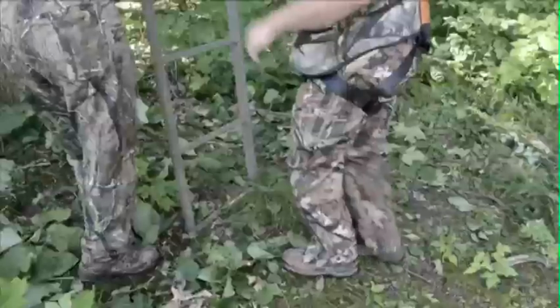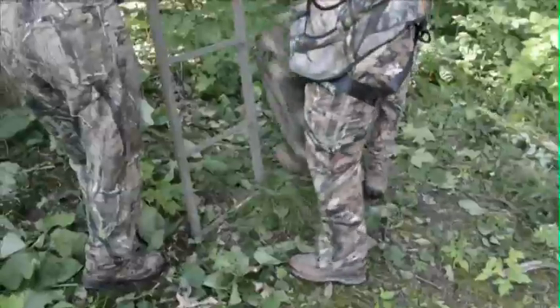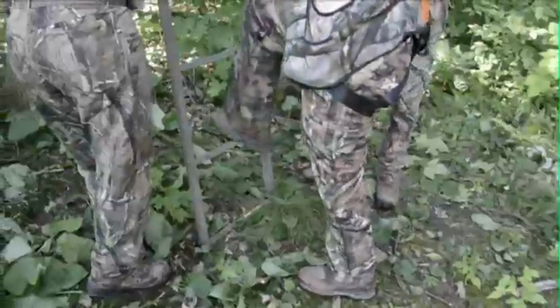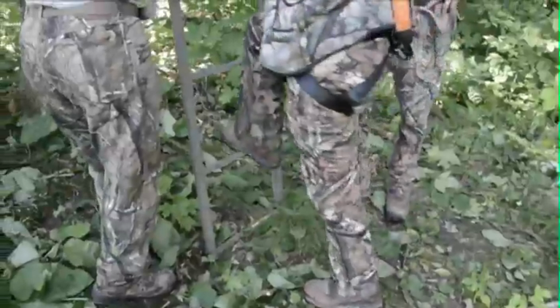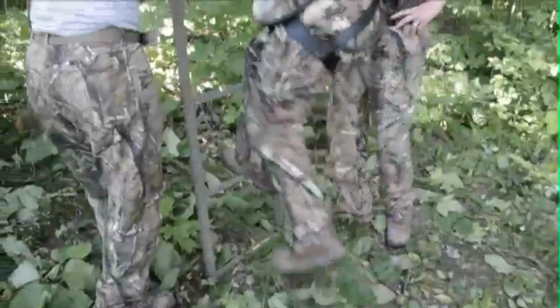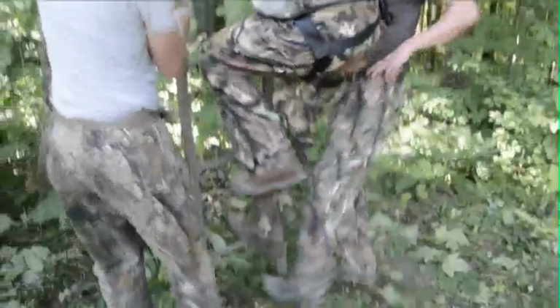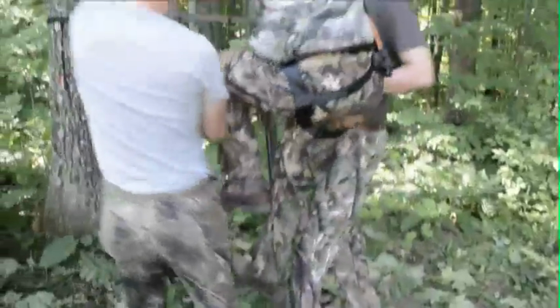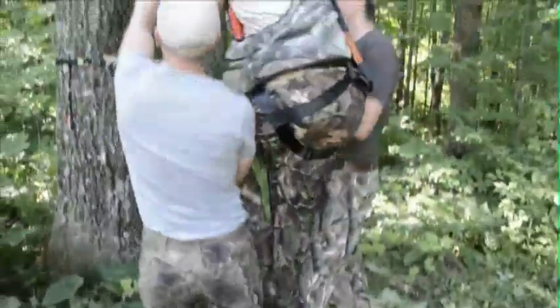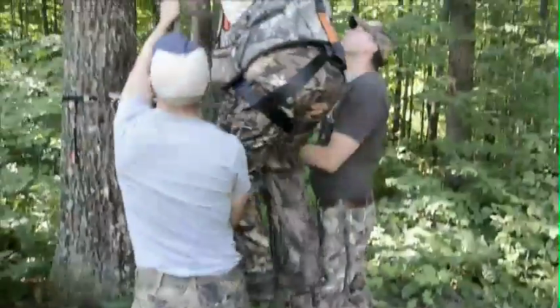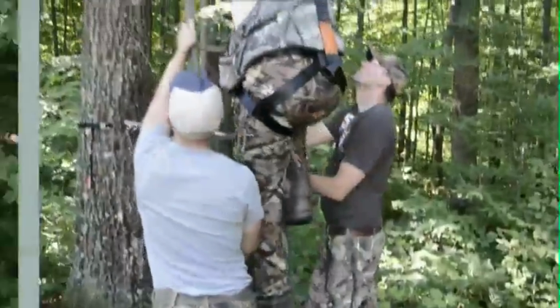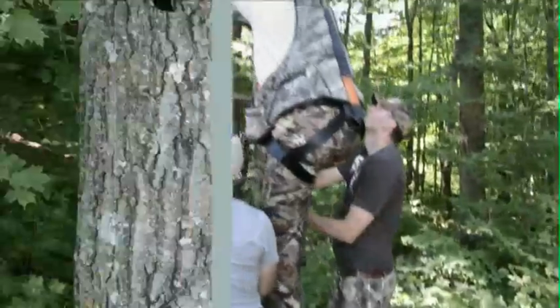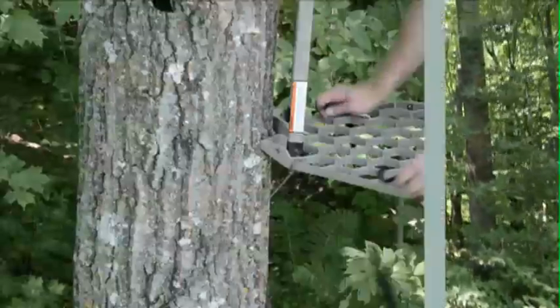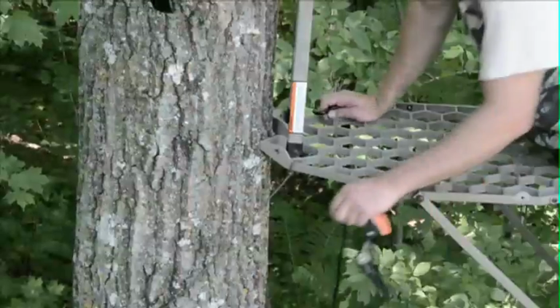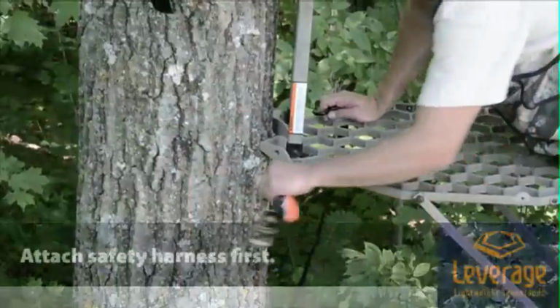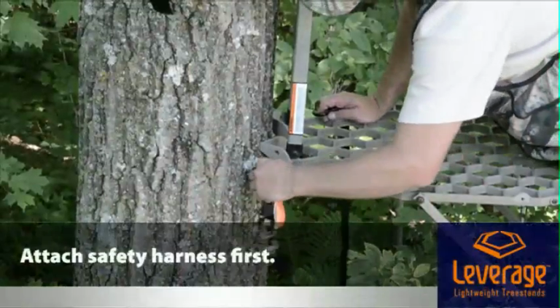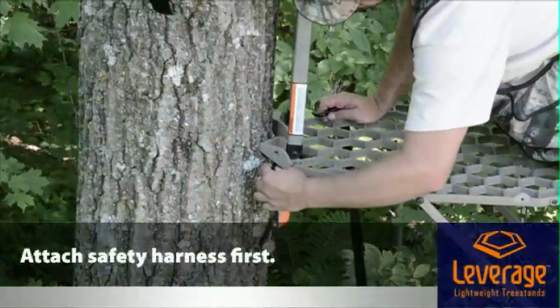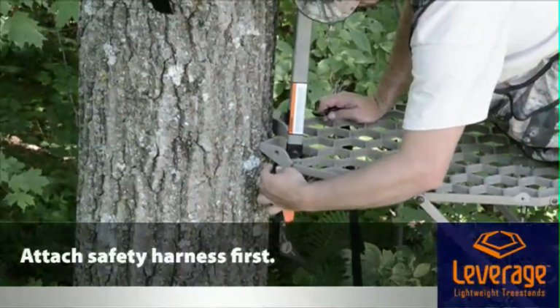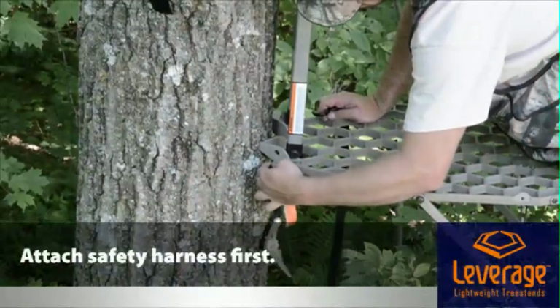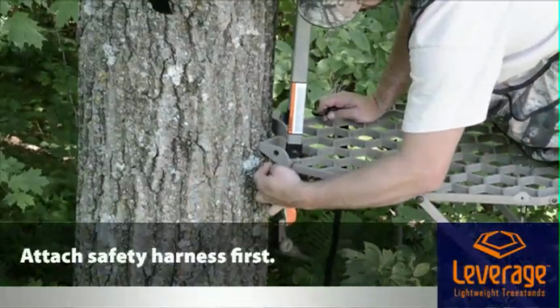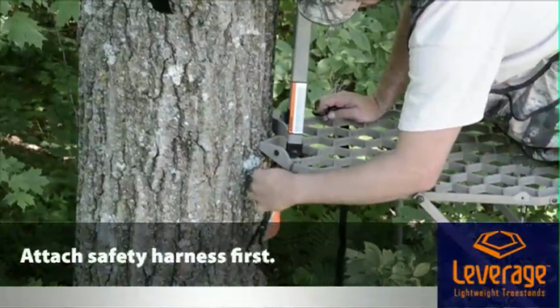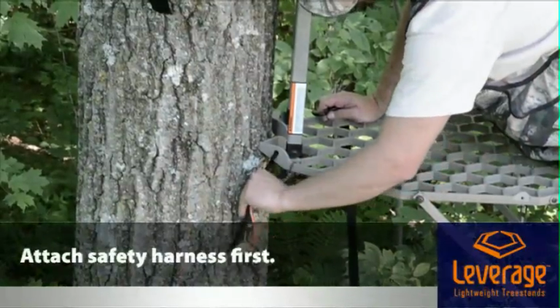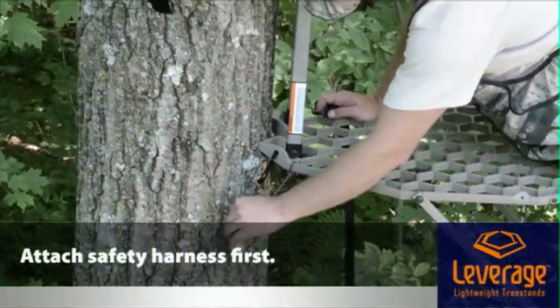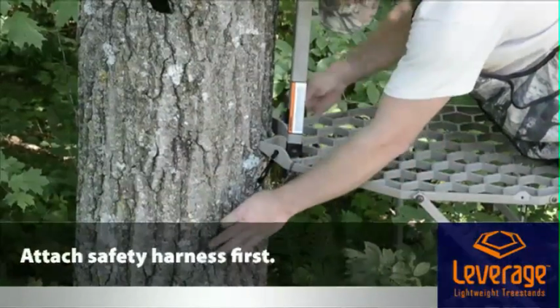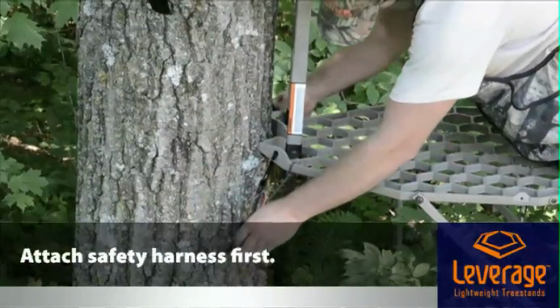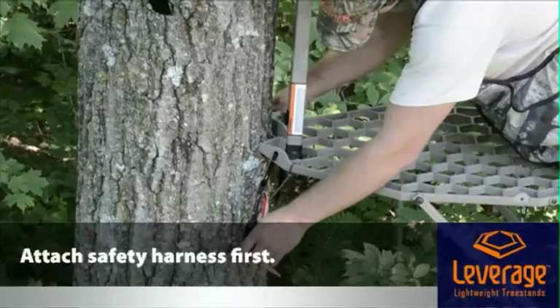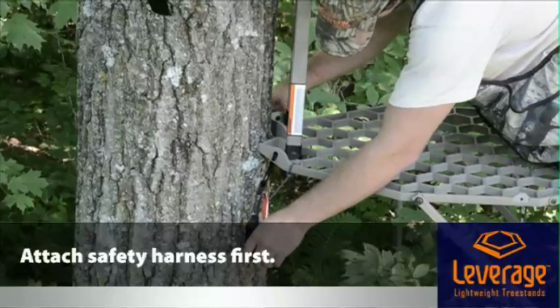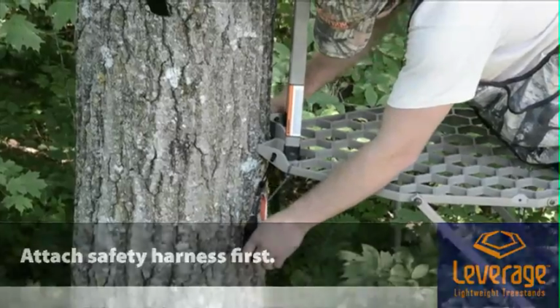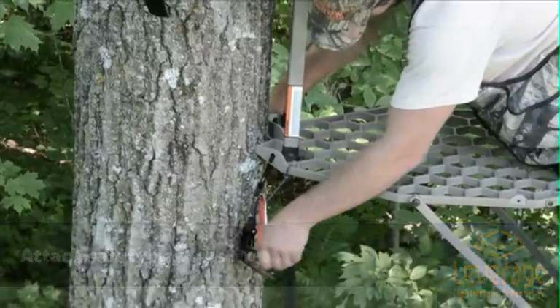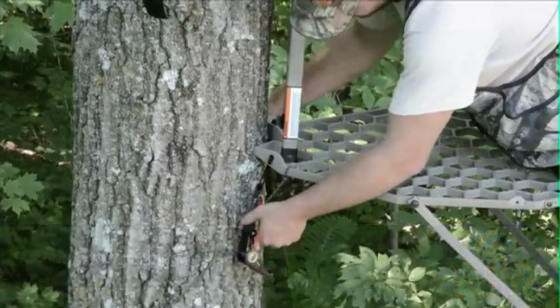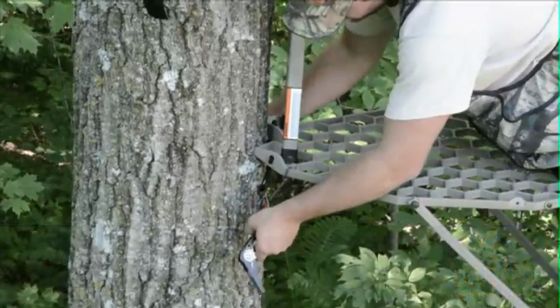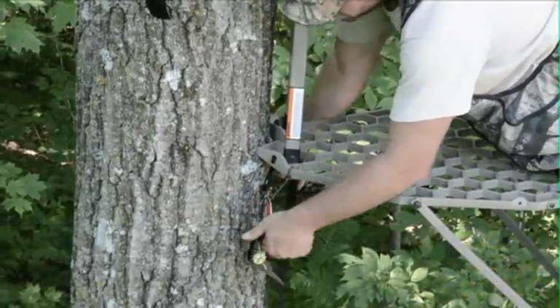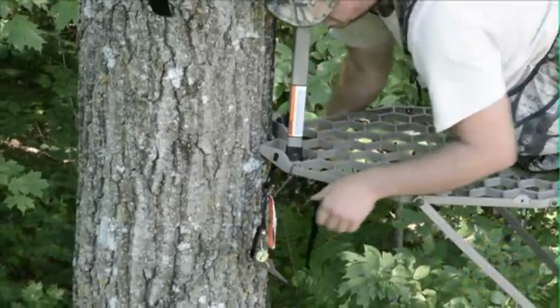Next, climb the ladder and put on the bottom ratchet strap. When you get to the top, attach your safety harness before doing anything else. Then you can put the strap around the tree and ratchet it tight.